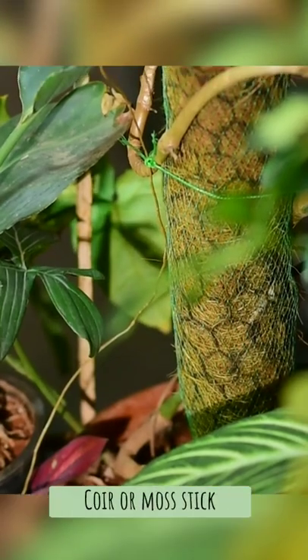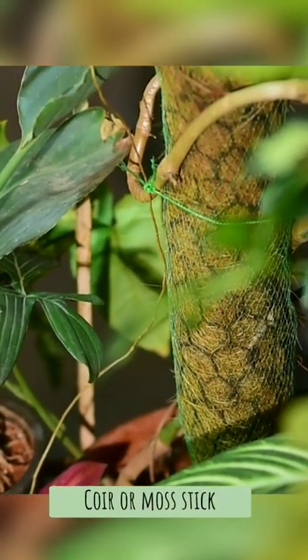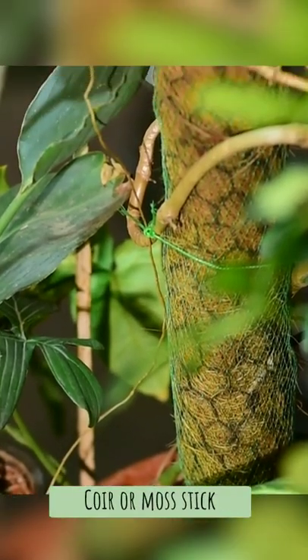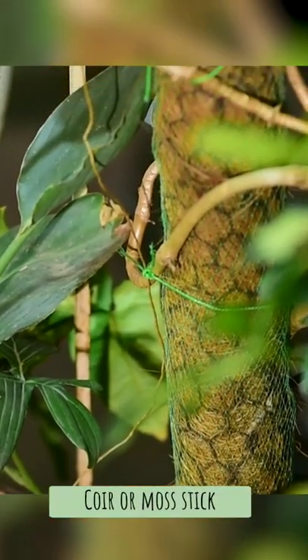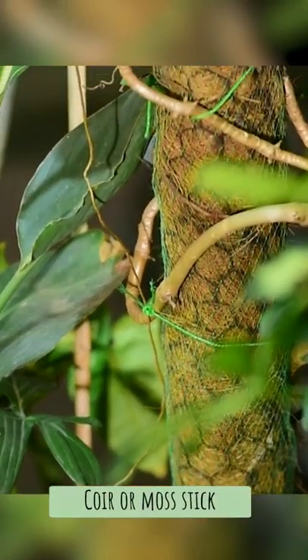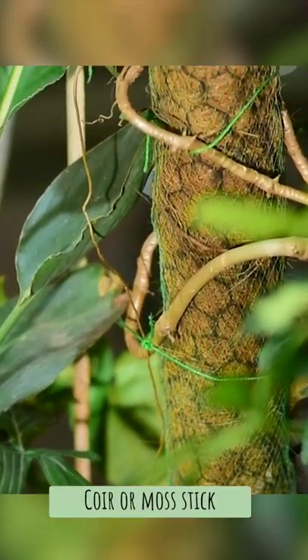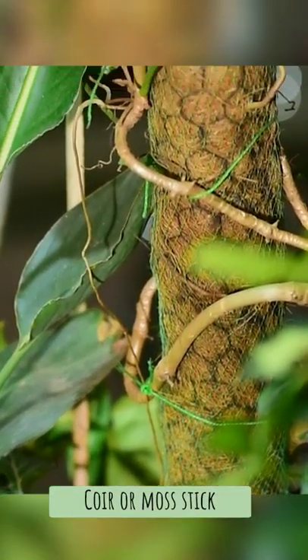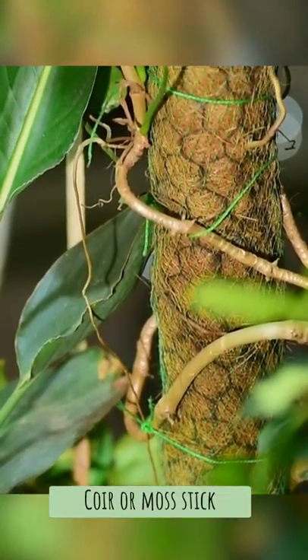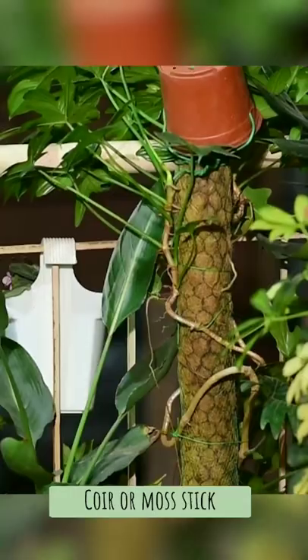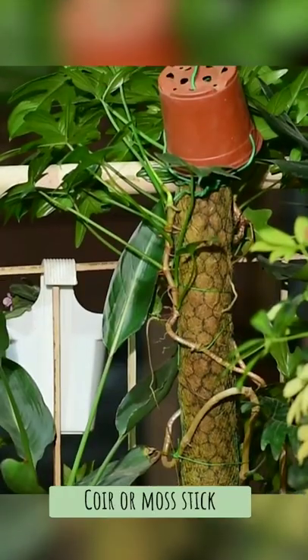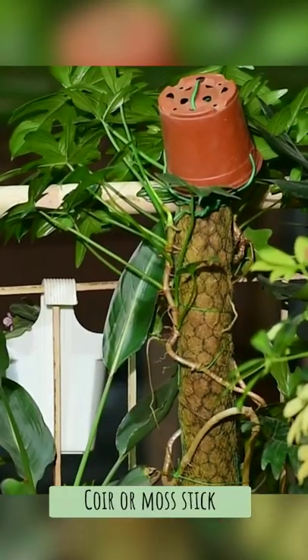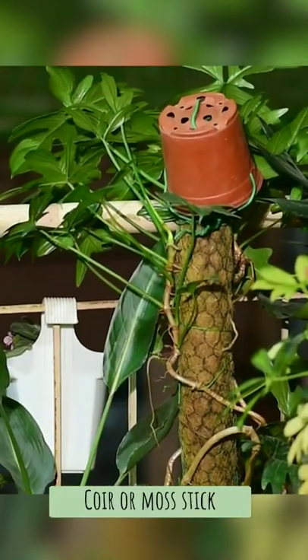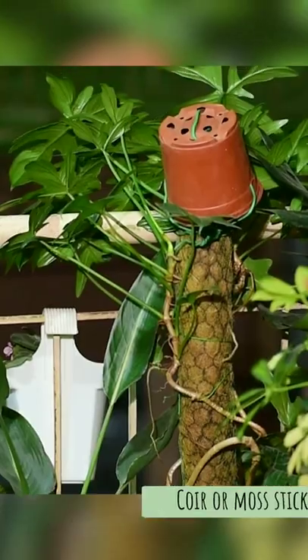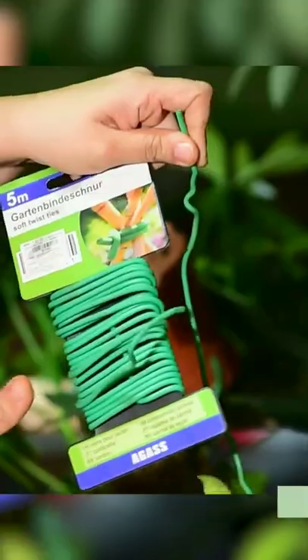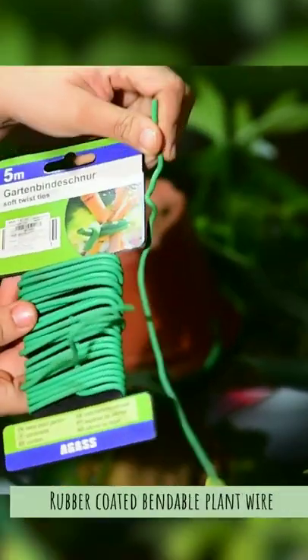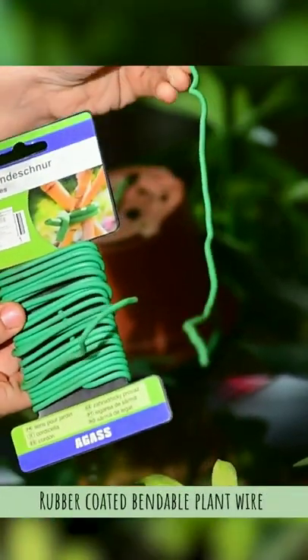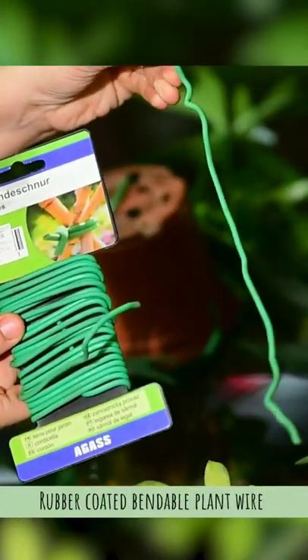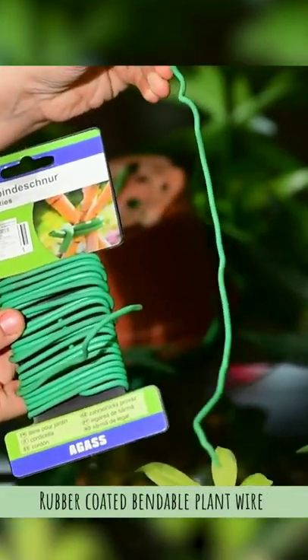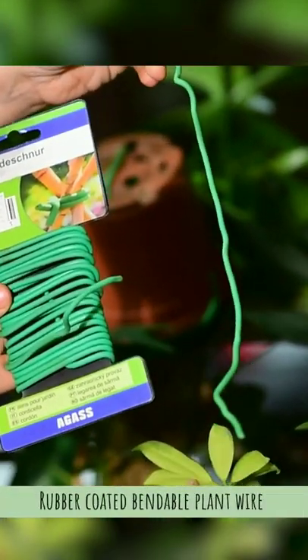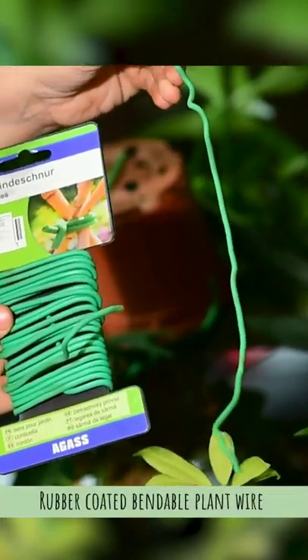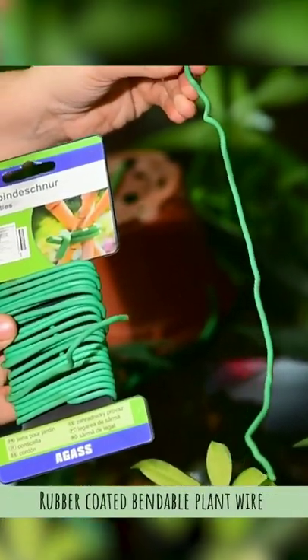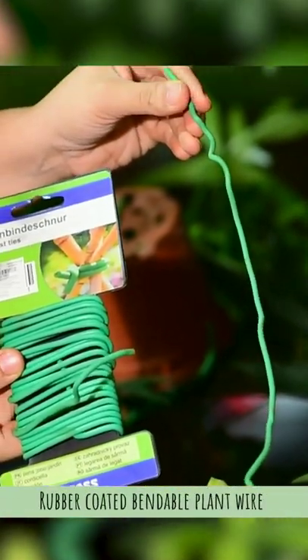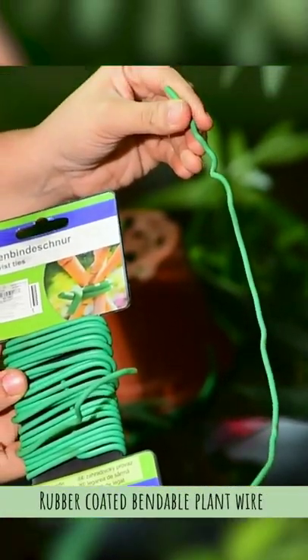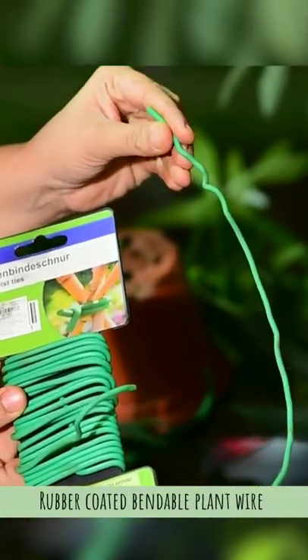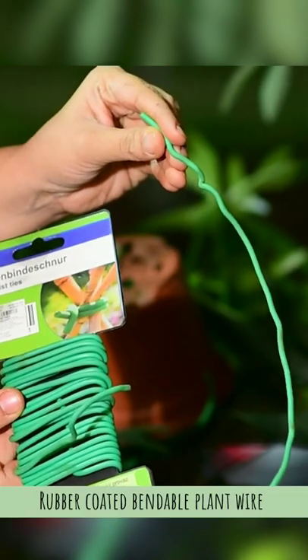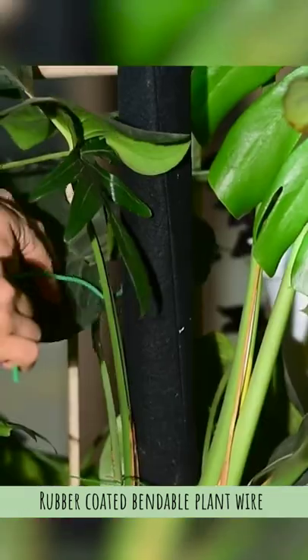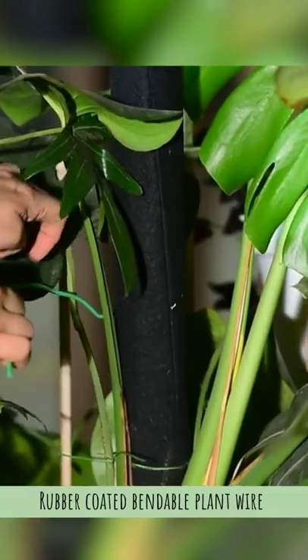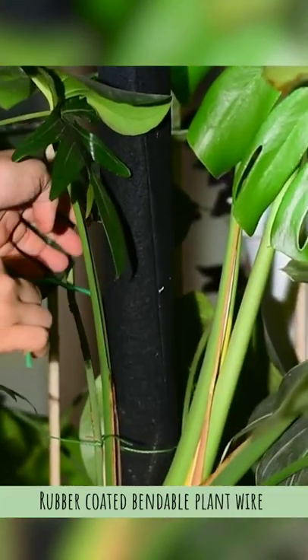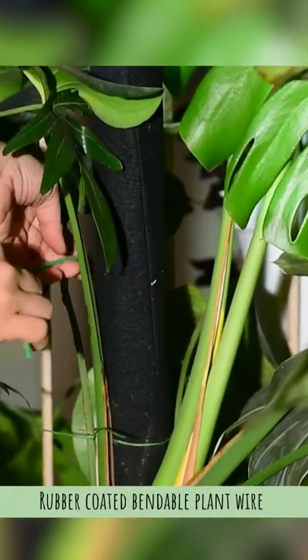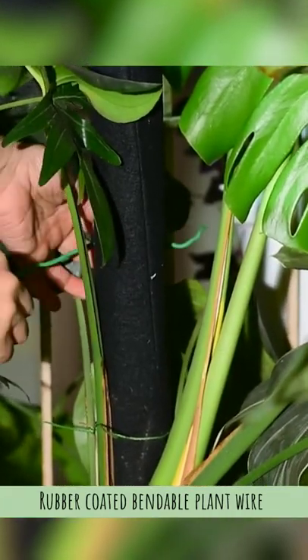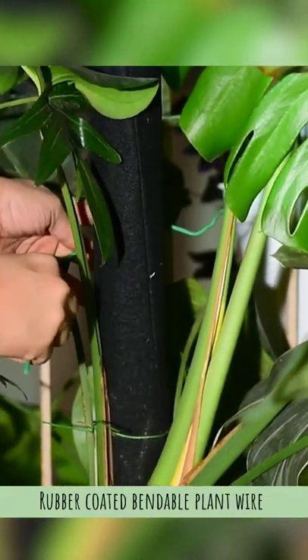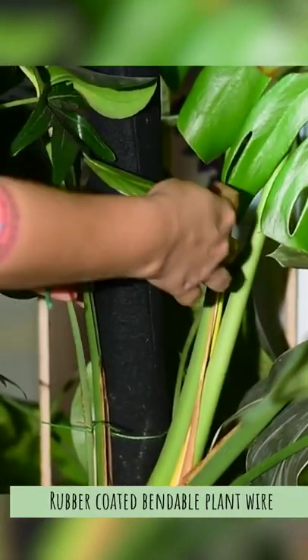Coir or moss sticks. You can send up vines or use this to support plants. Rubber coated bendable plant wire. This has multiple uses — you can use it to hold a plant onto a support.